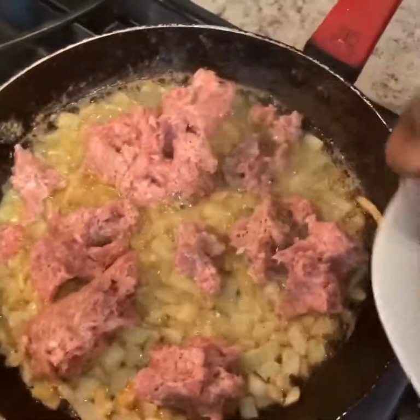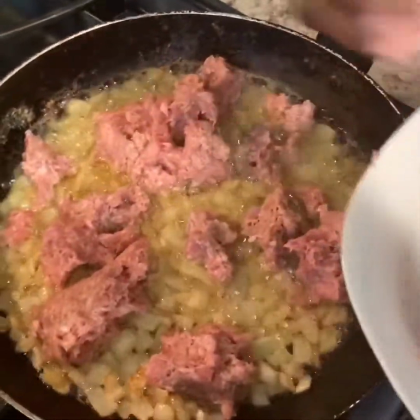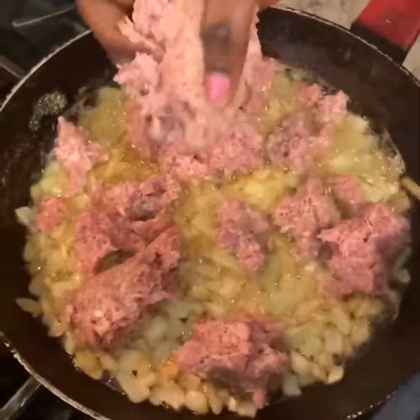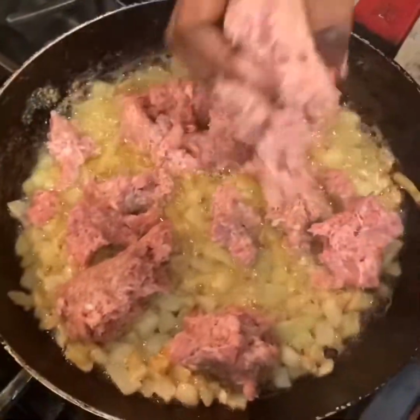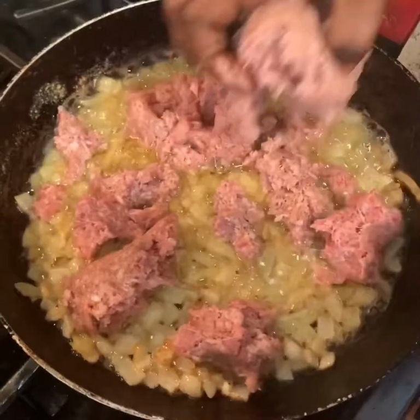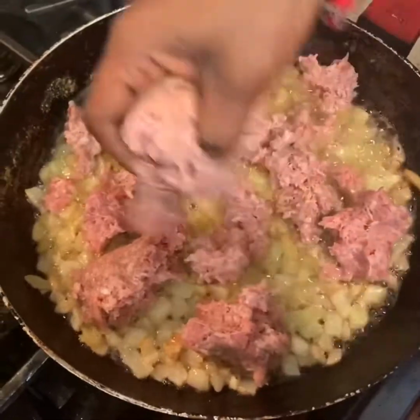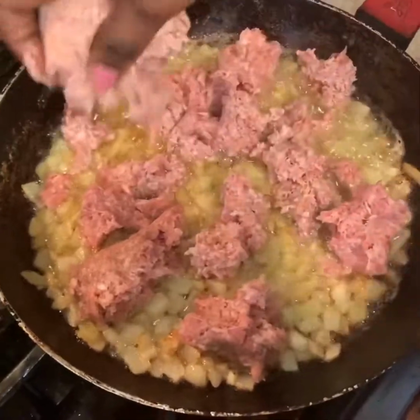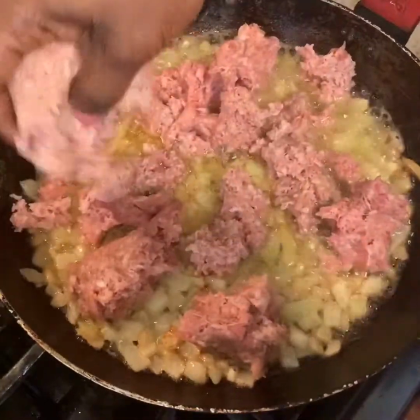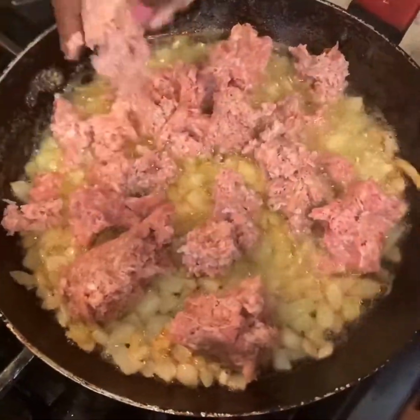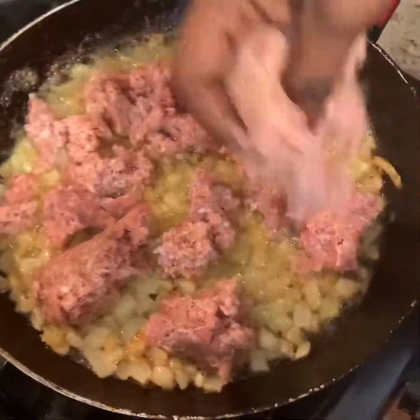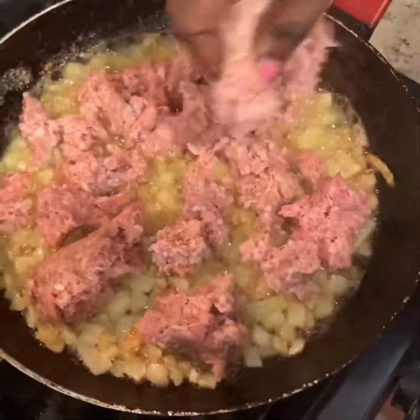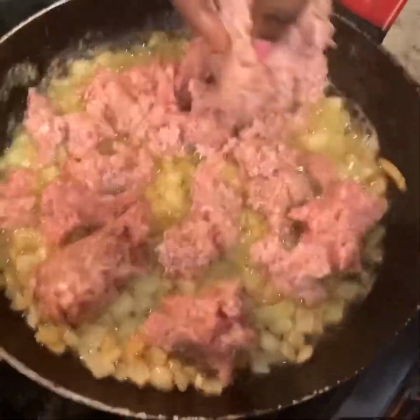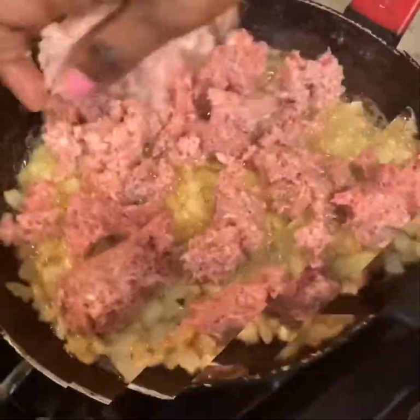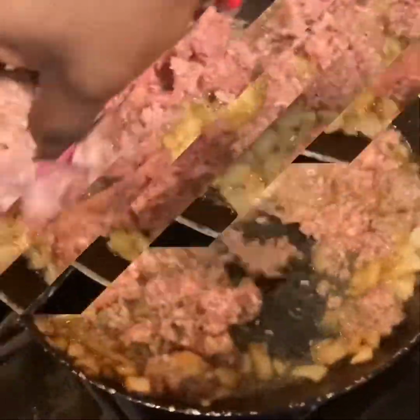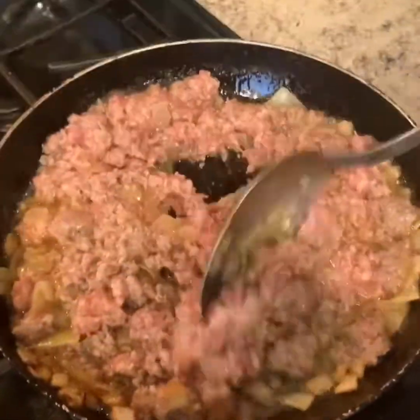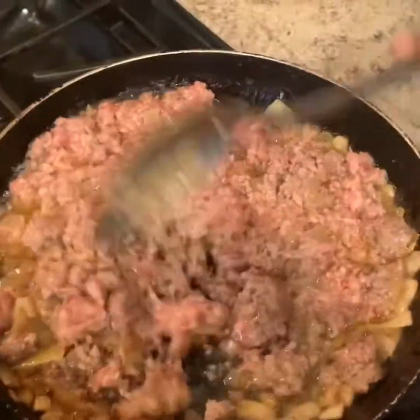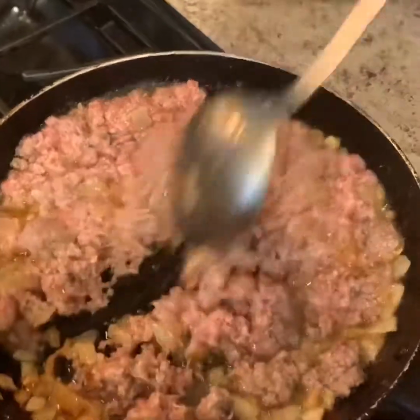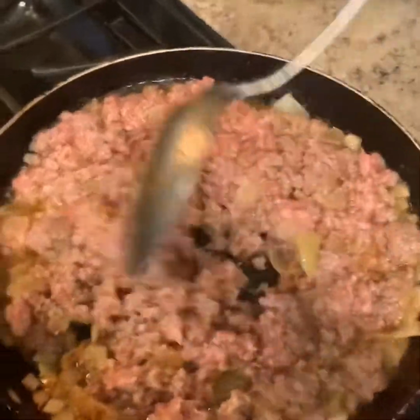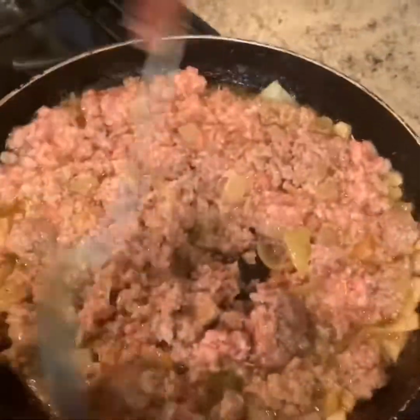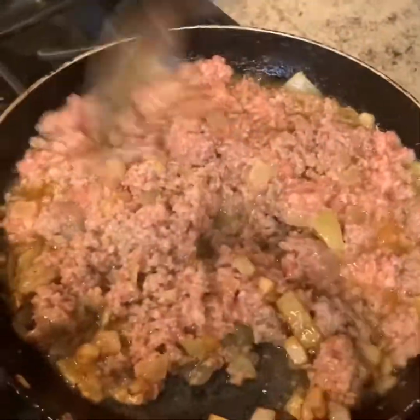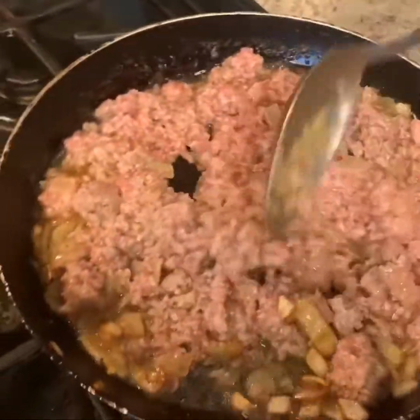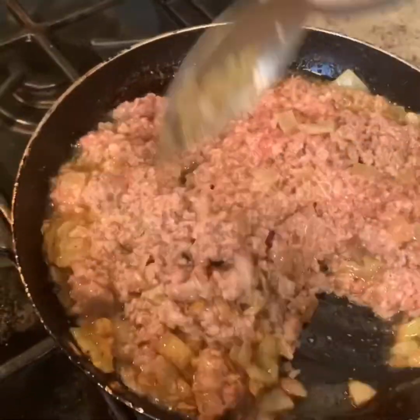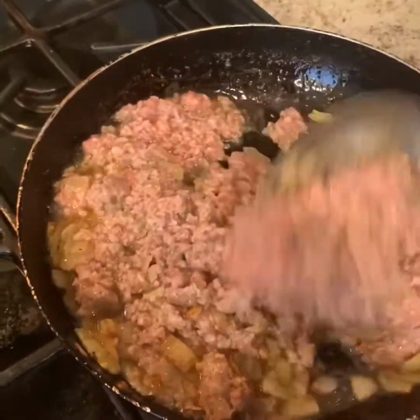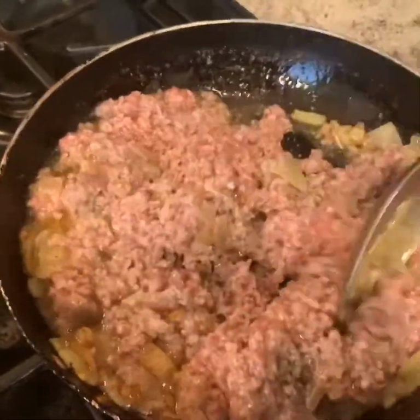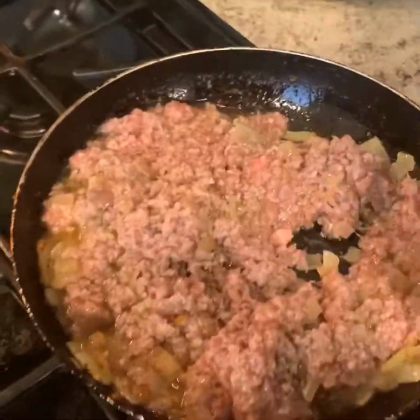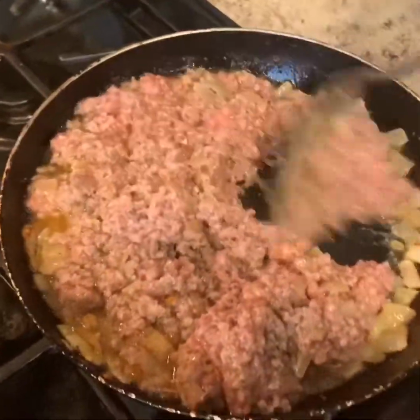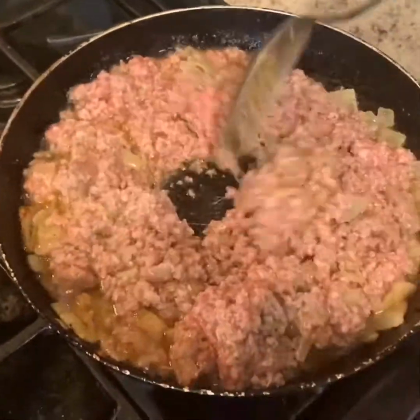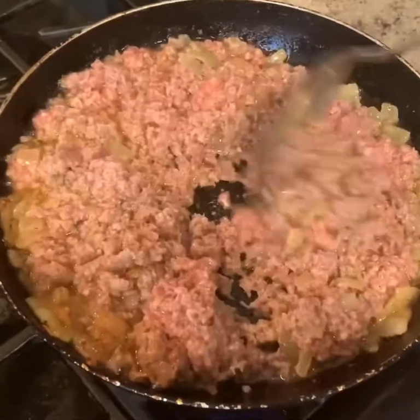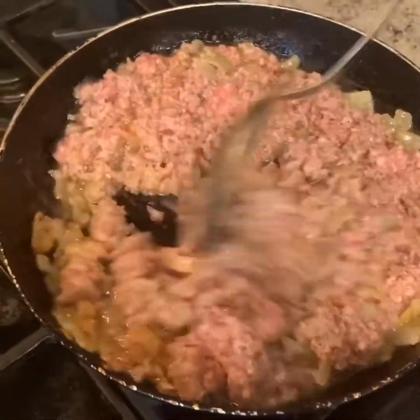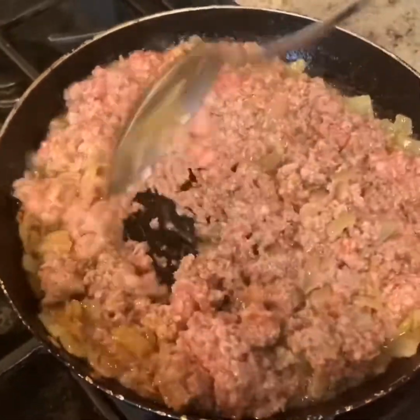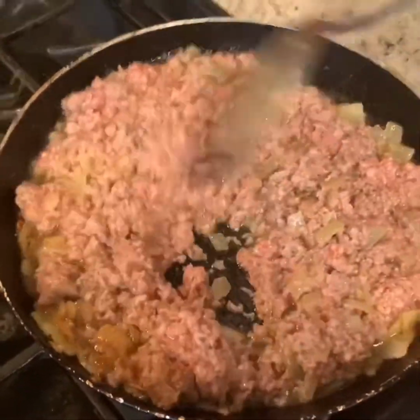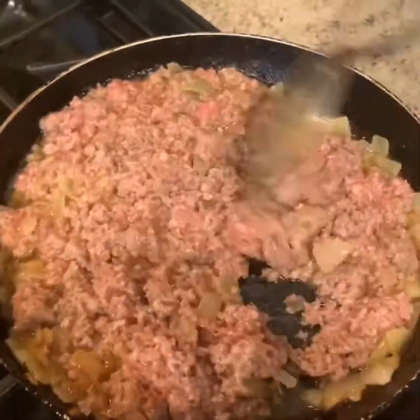Start adding your two sausage meats bit by bit into the onion and the melted butter. The meat sausage already has all the spices, so you just need to cook it for about 20 minutes. Stir it properly and cook it for about 20 minutes.